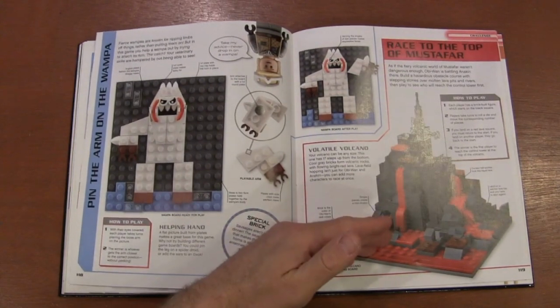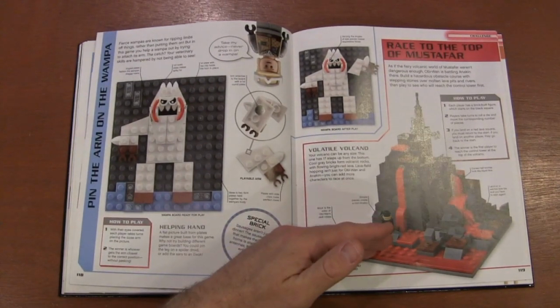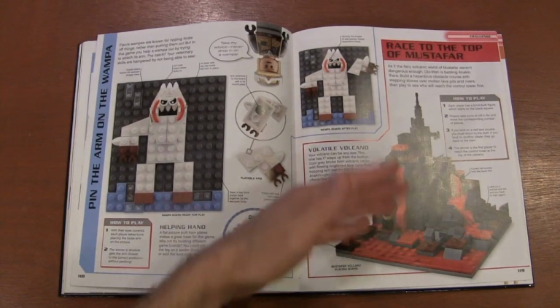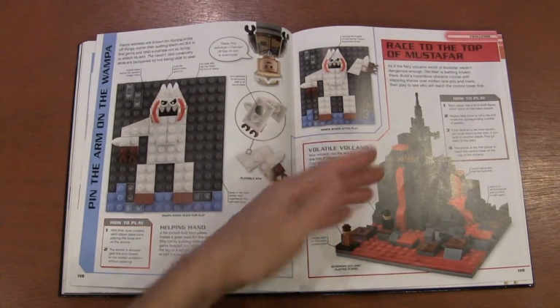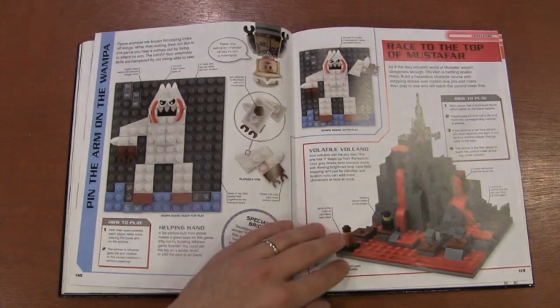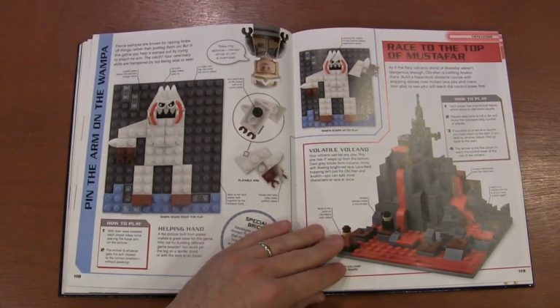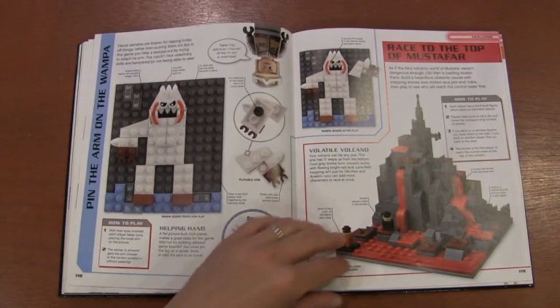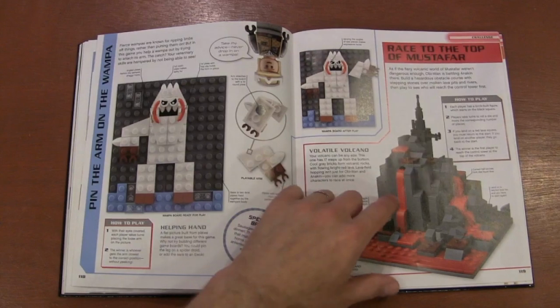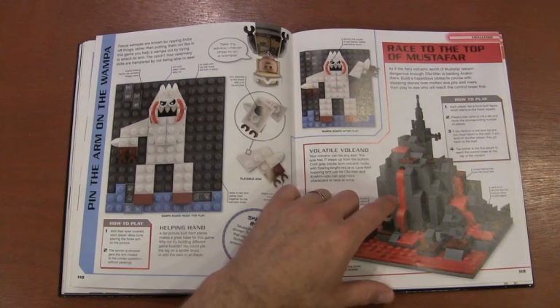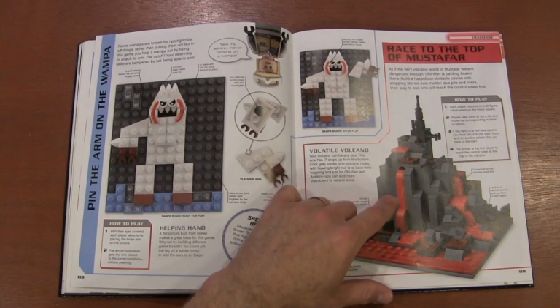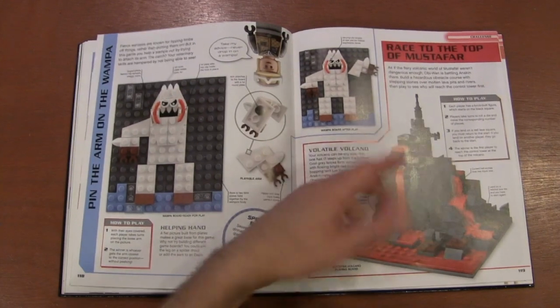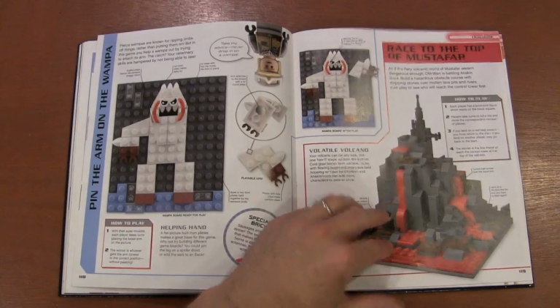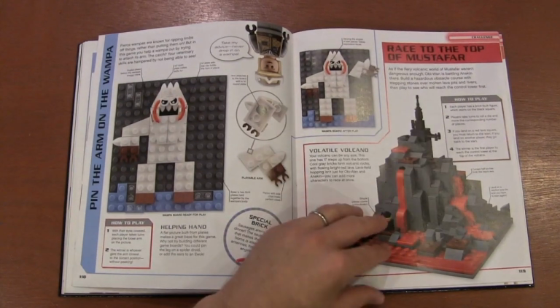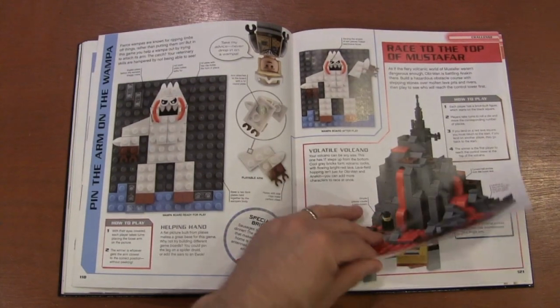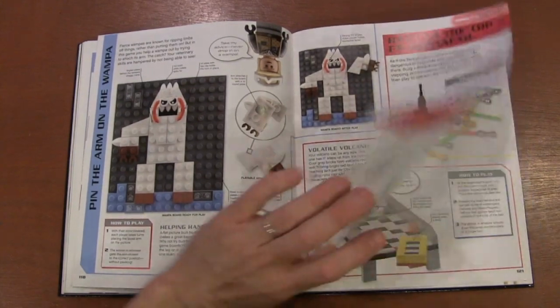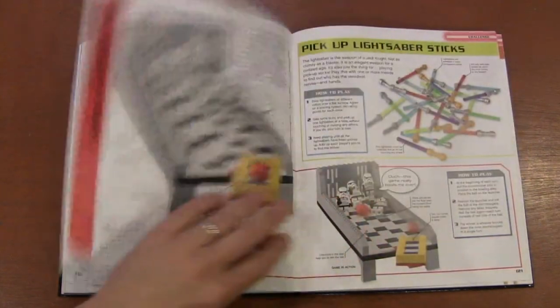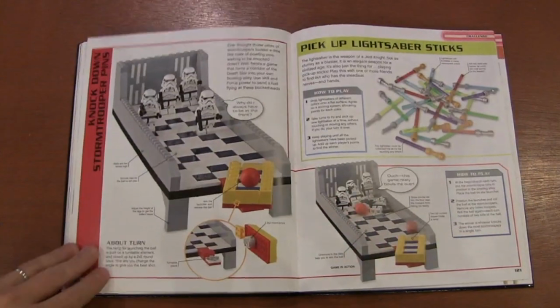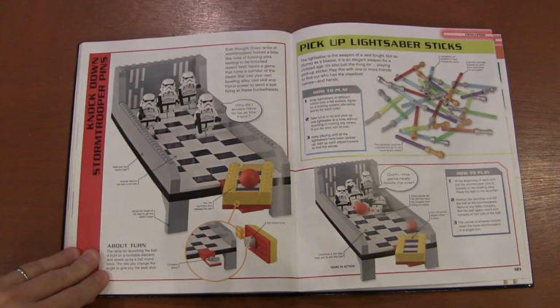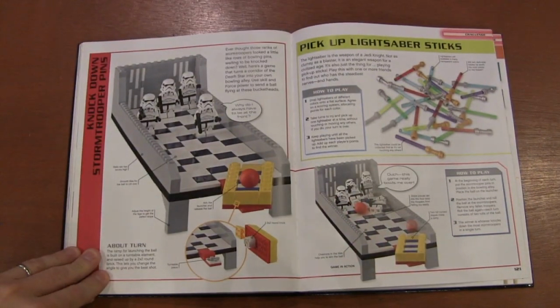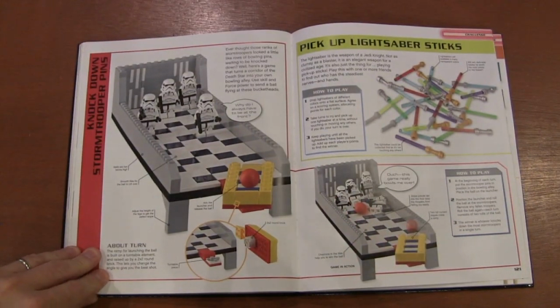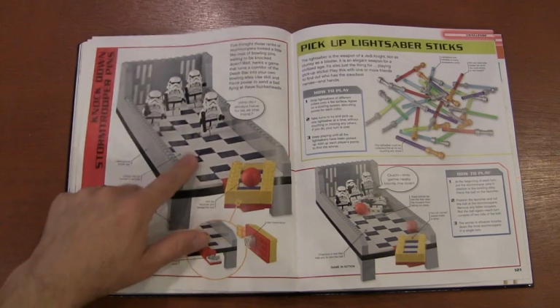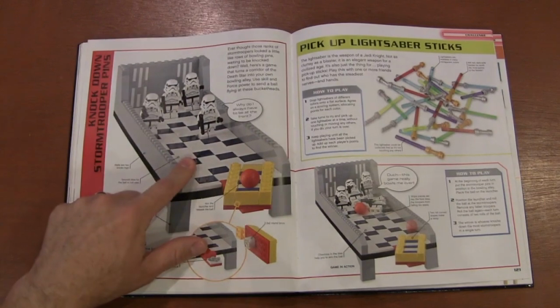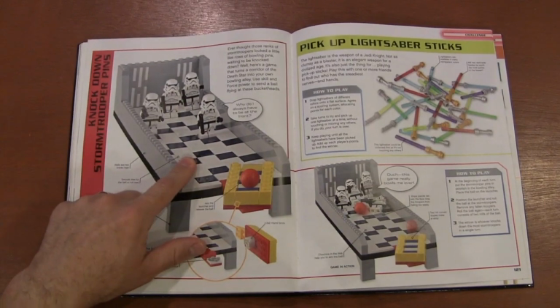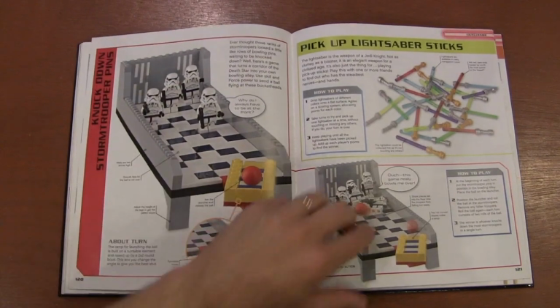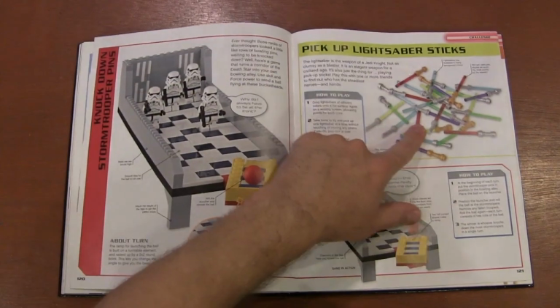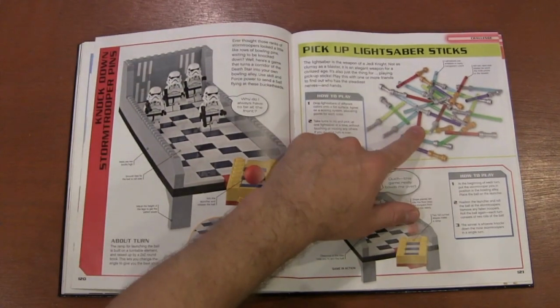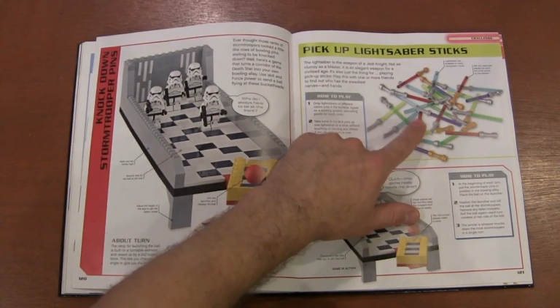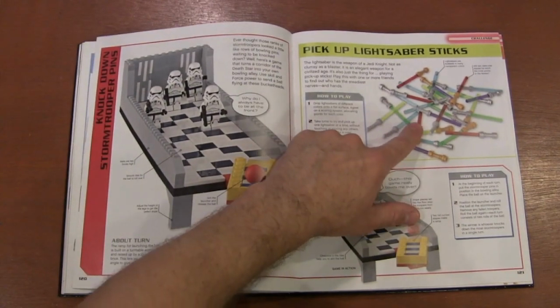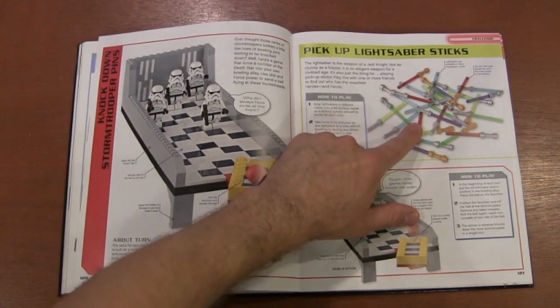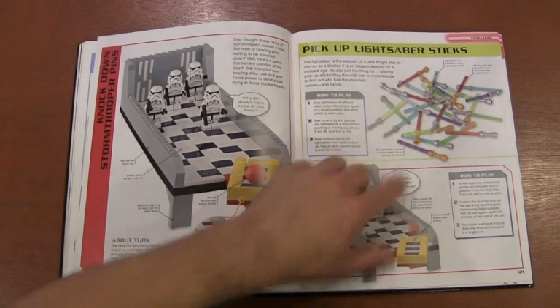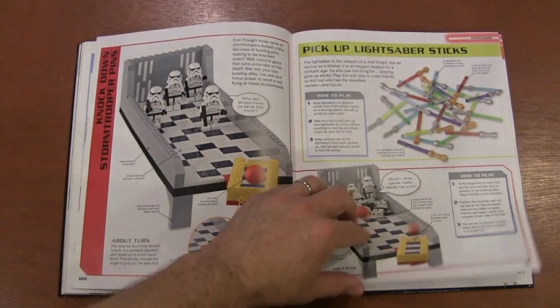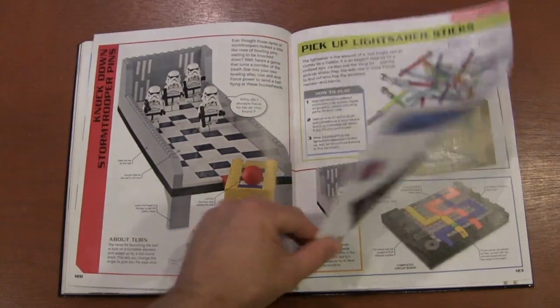Basically it's a mountain — it's different things for different themes, and this time they're making it Mustafar from Vader's home world. You've got bowling for Stormtroopers, and like the classic pick-up sticks — it's pick-up lightsaber sticks.